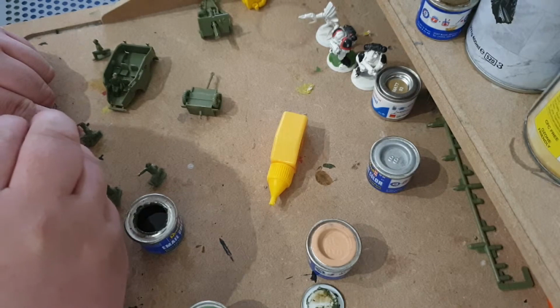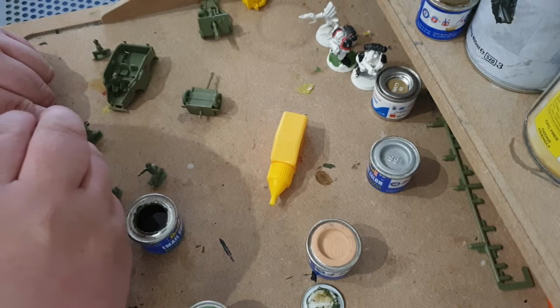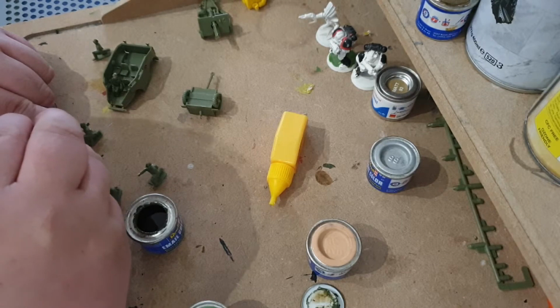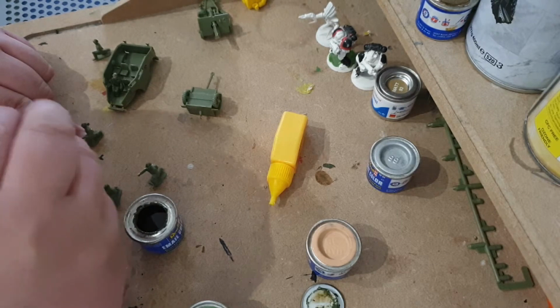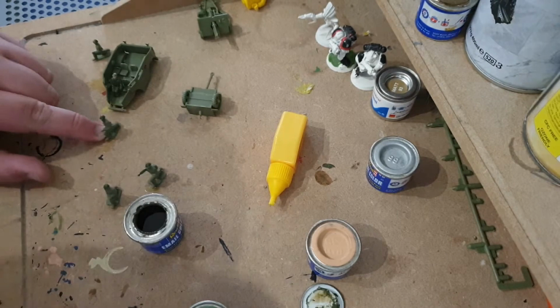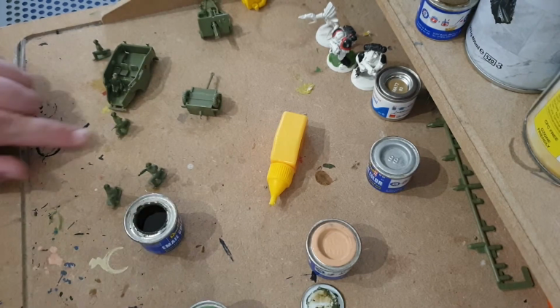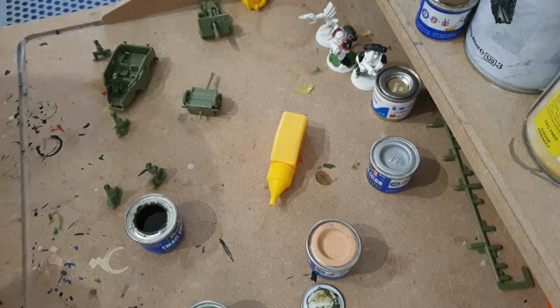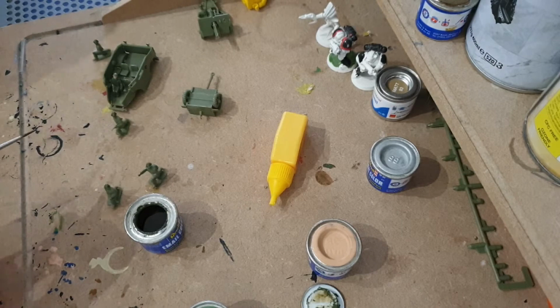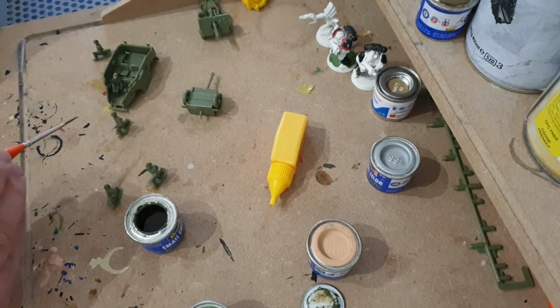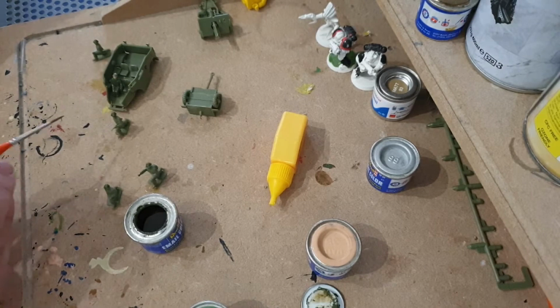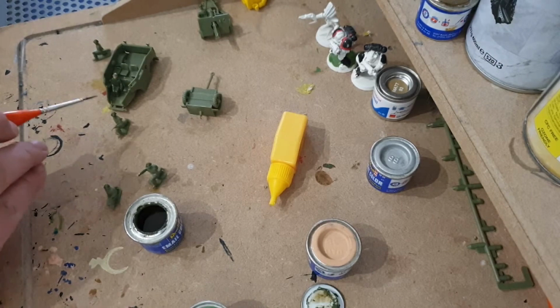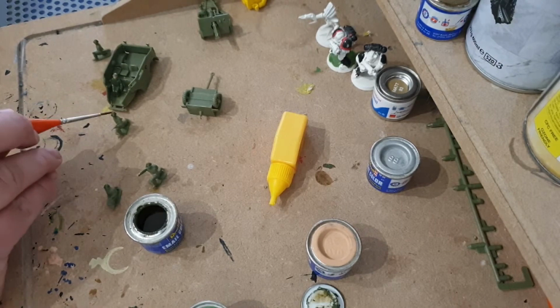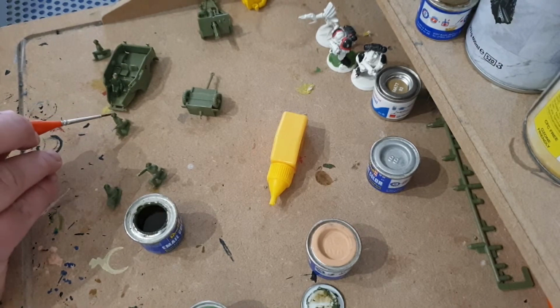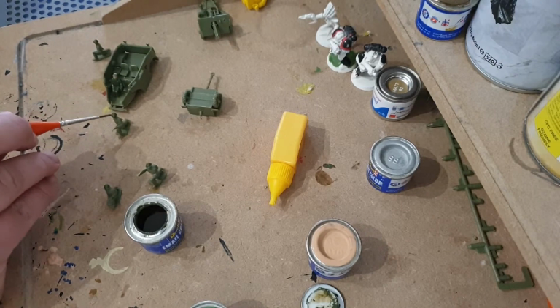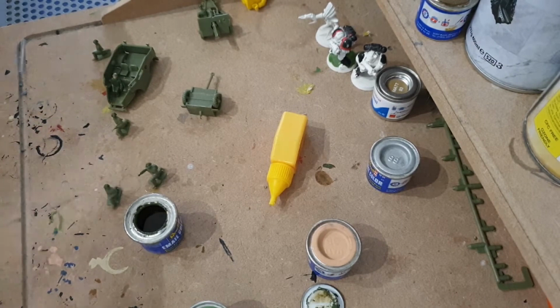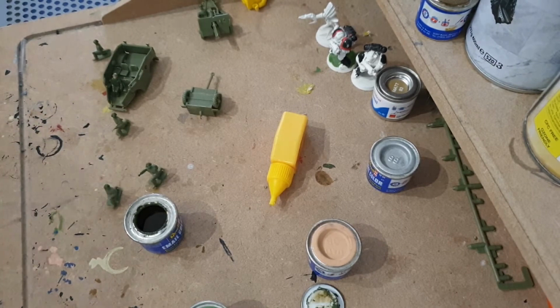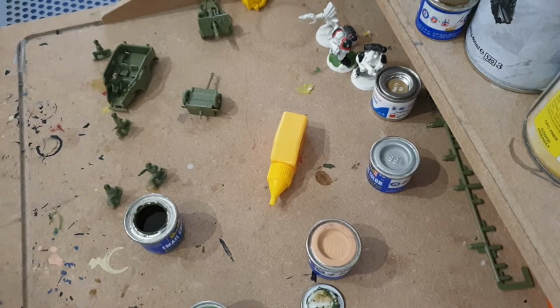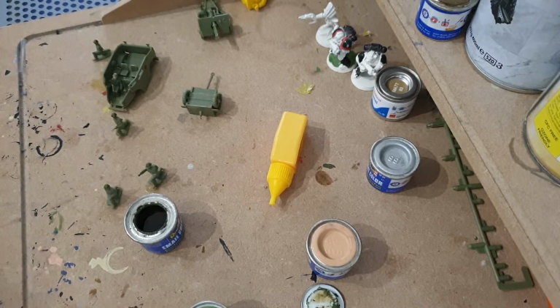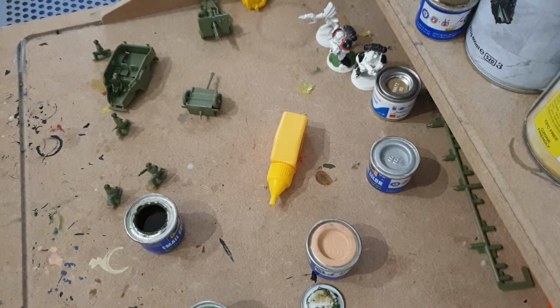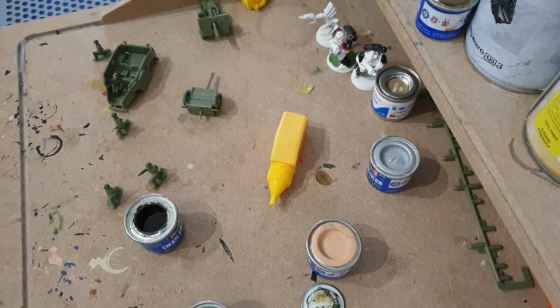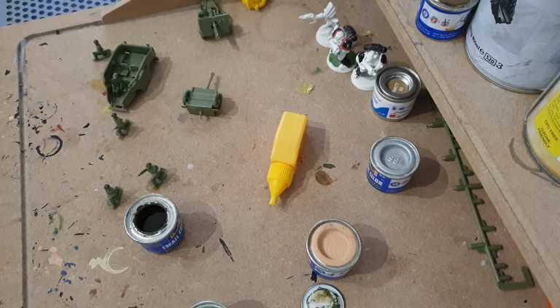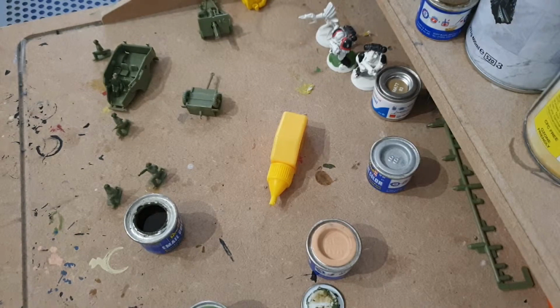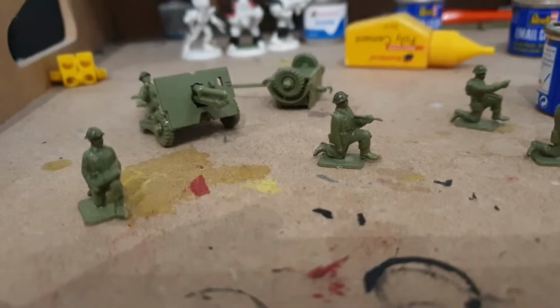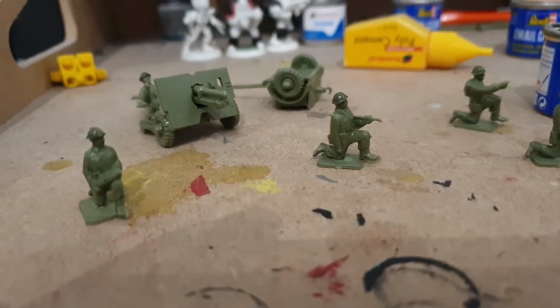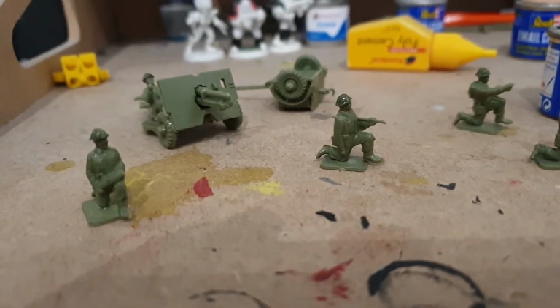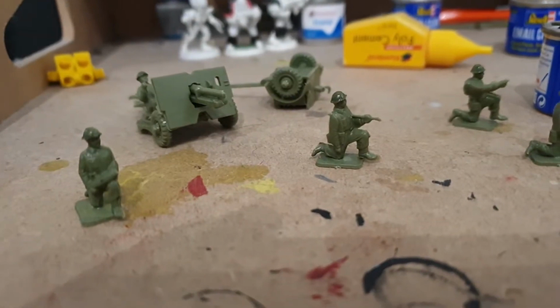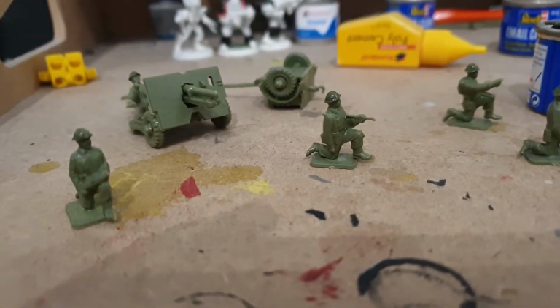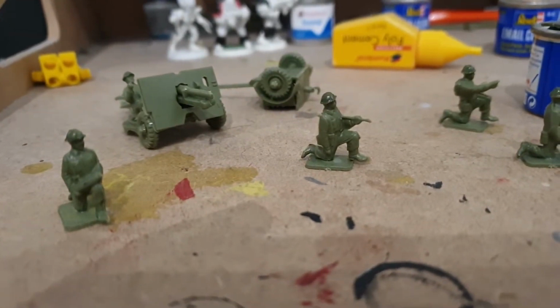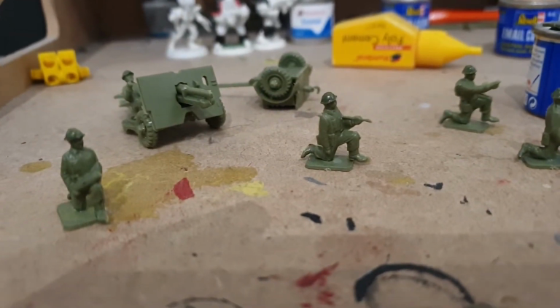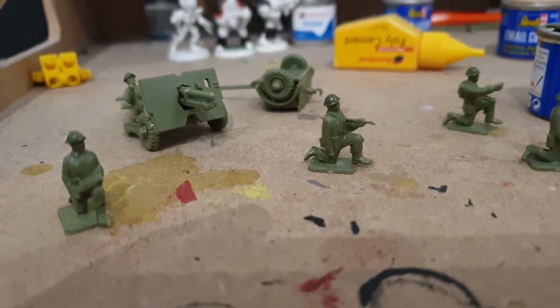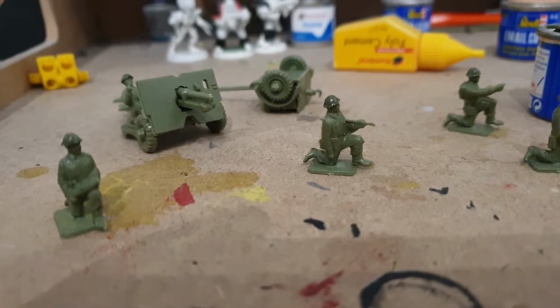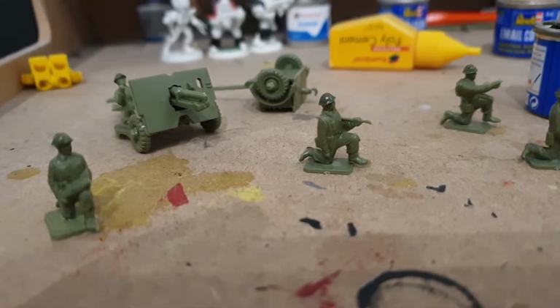There we go - that is all the hats done. They may need a little bit of touching up which I'll do off camera, but I will see you when they're done. Honestly I thought they were in need of touching up but they should look pretty good.